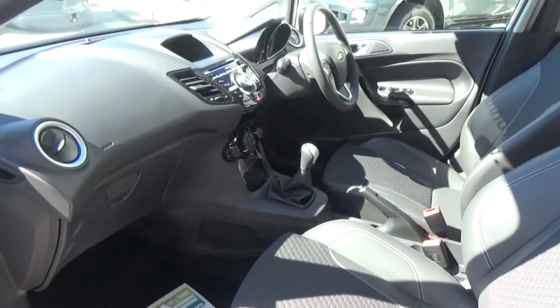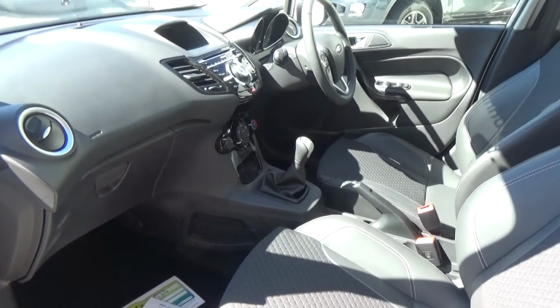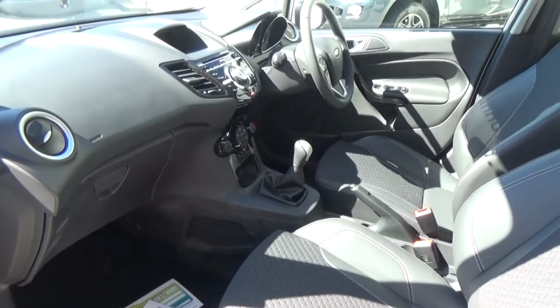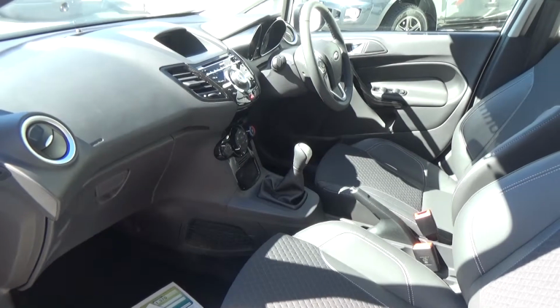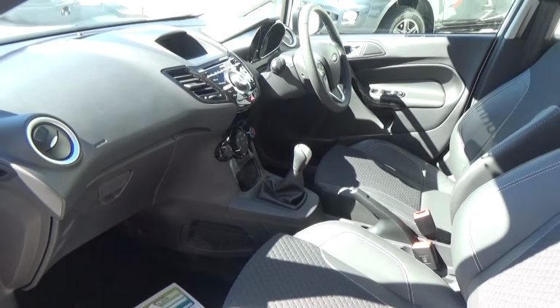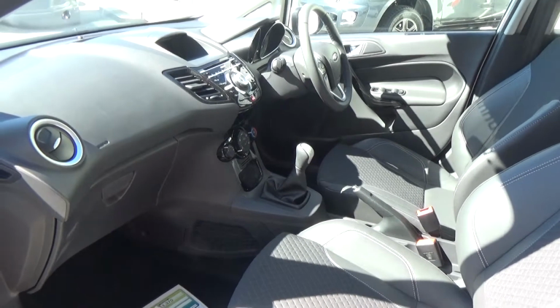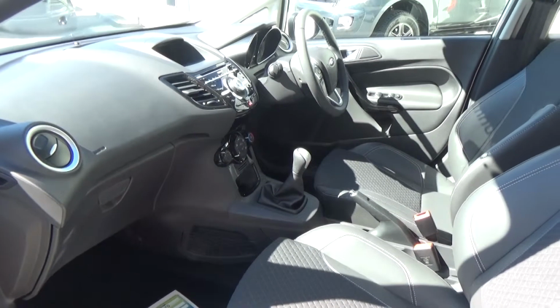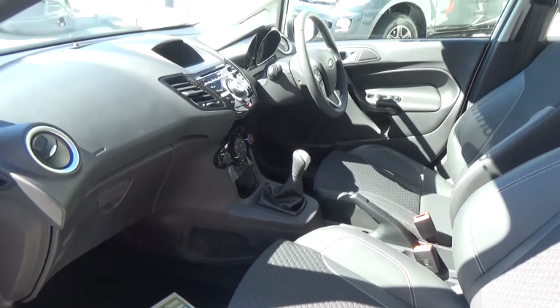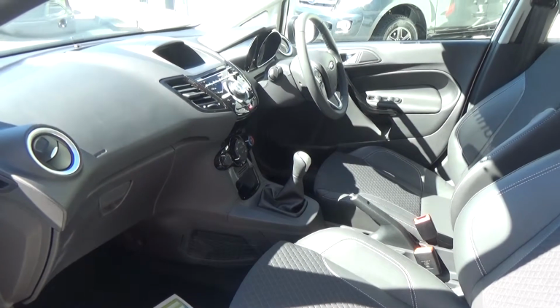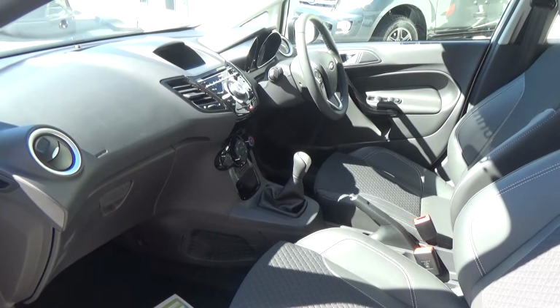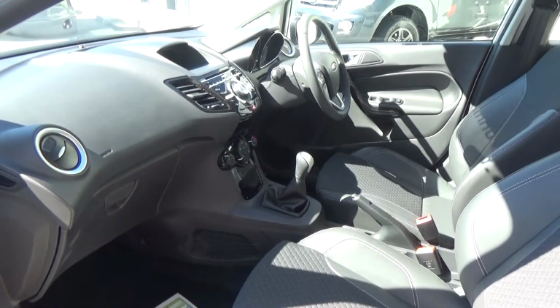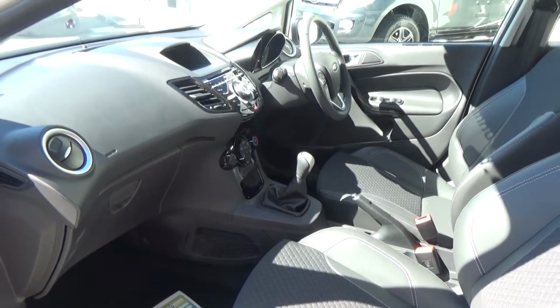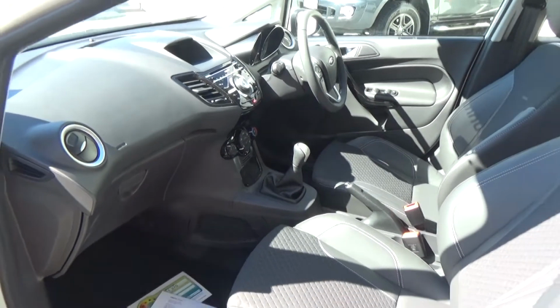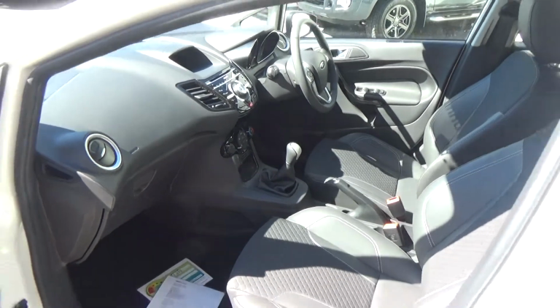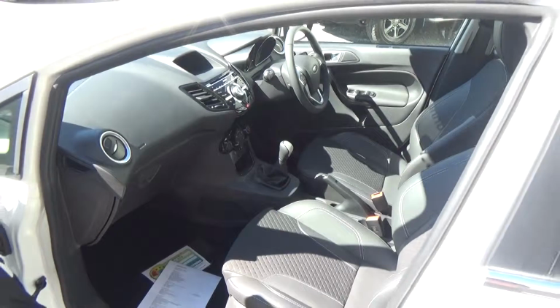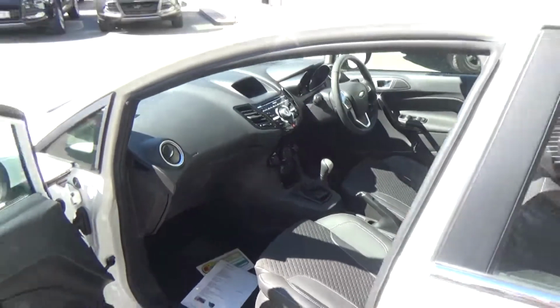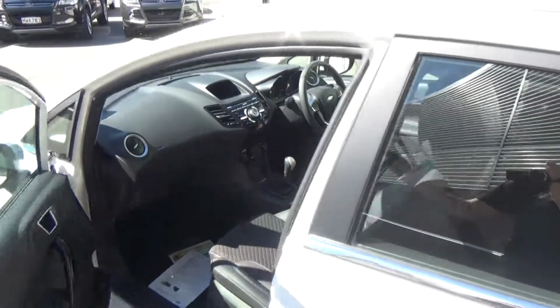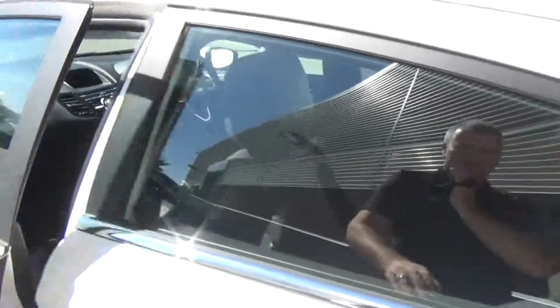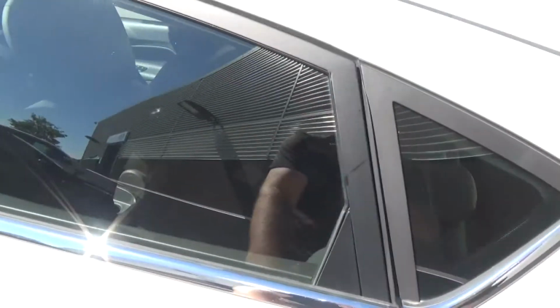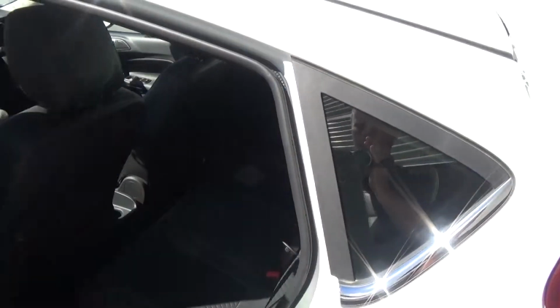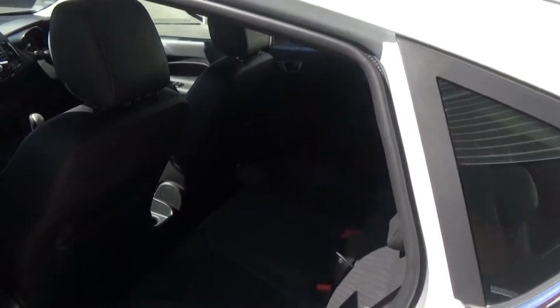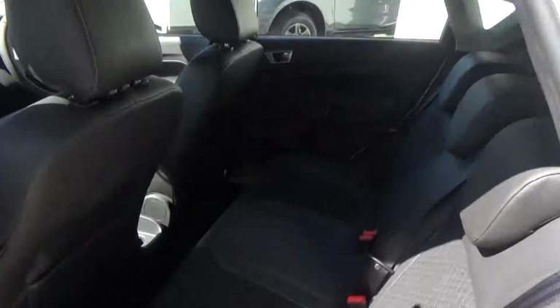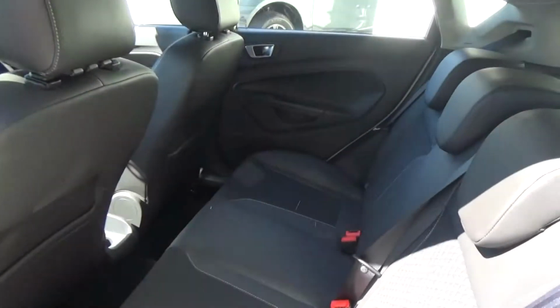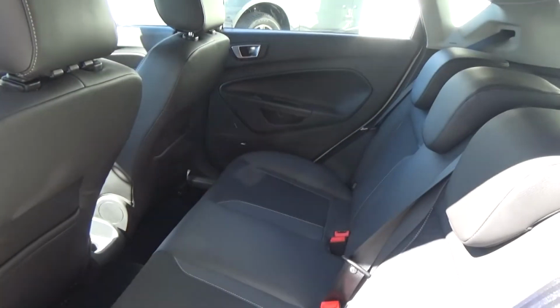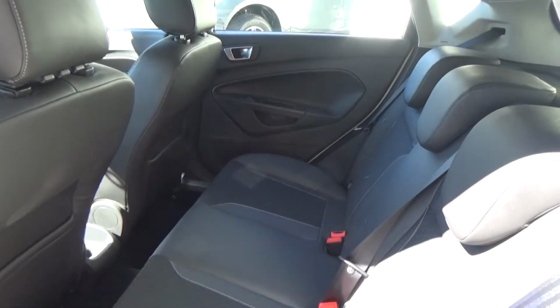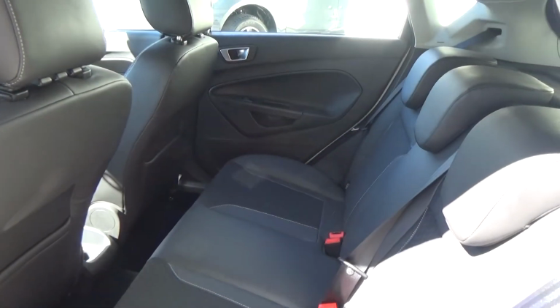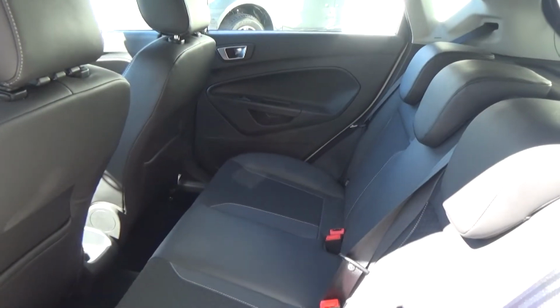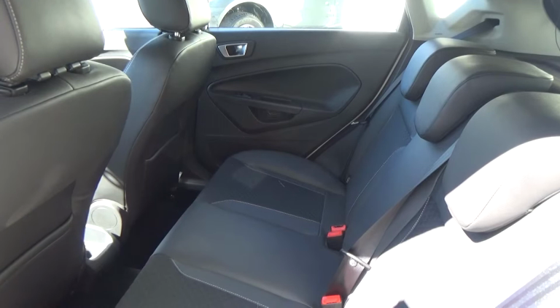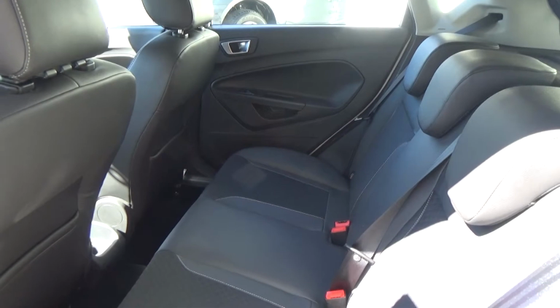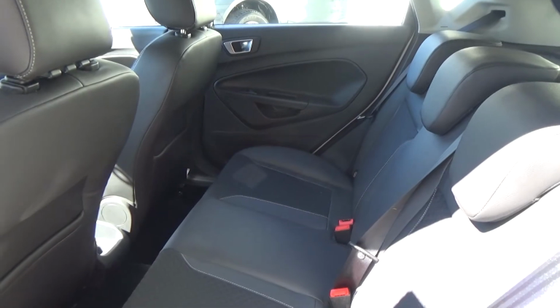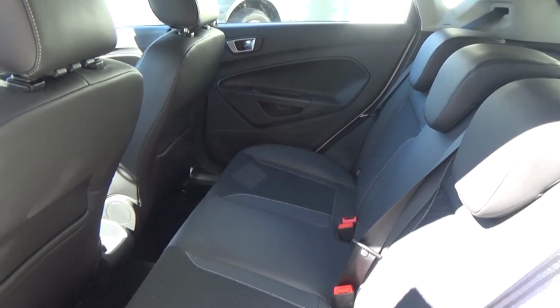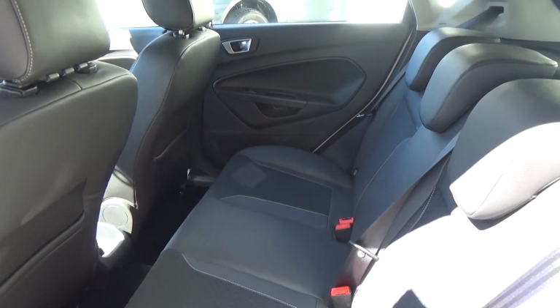This vehicle has 7 airbags in total: dual front, front side, full curtain and driver's knee airbag. ABS, traction control, dynamic stability control and of course a 5-star safety rating.